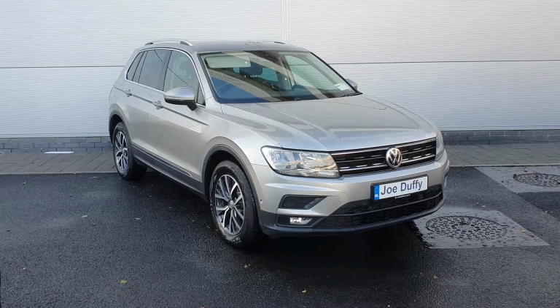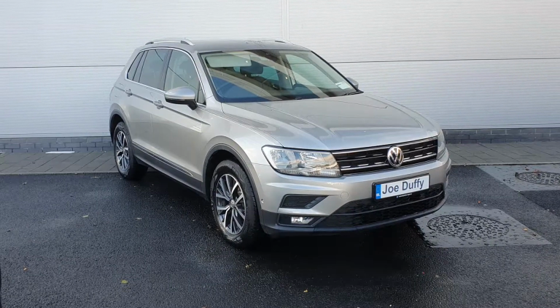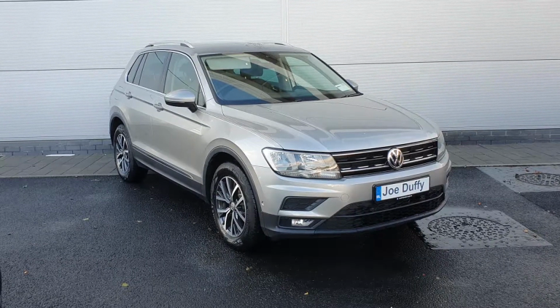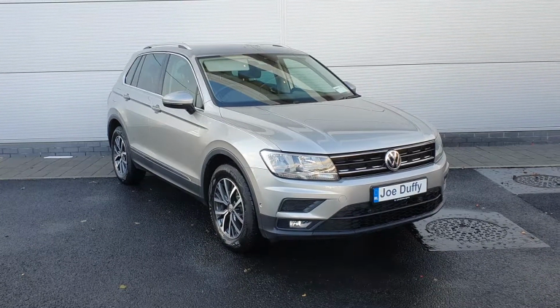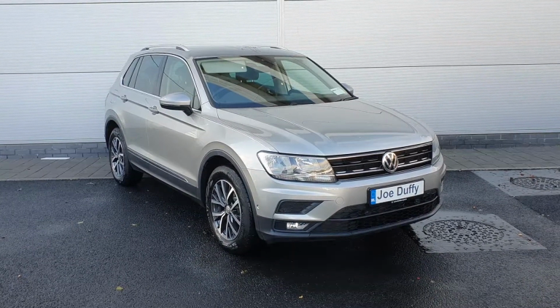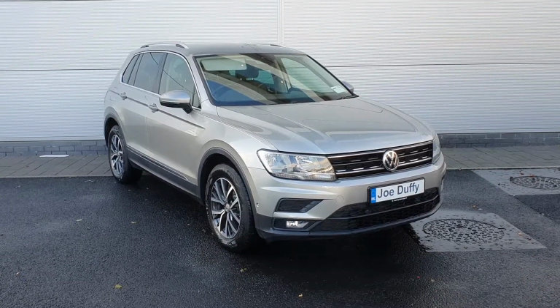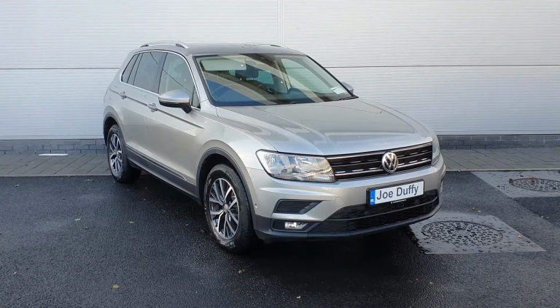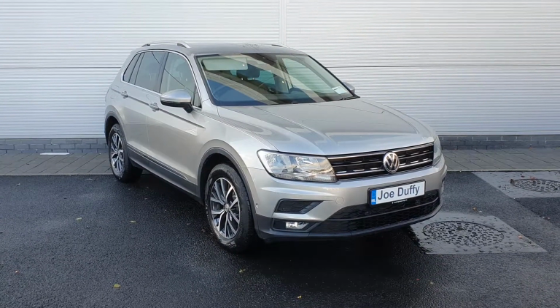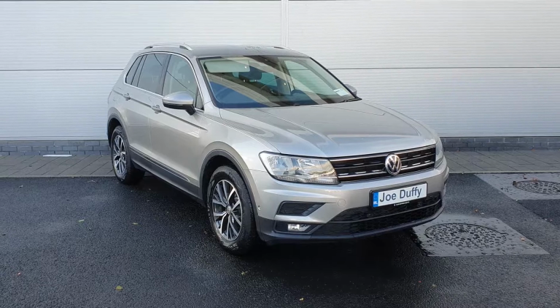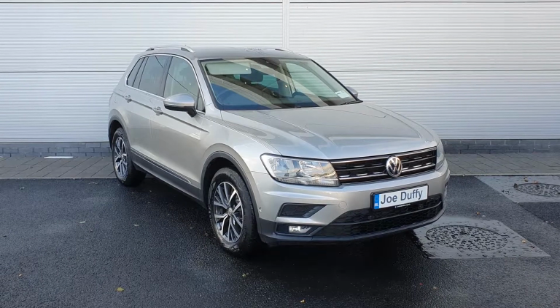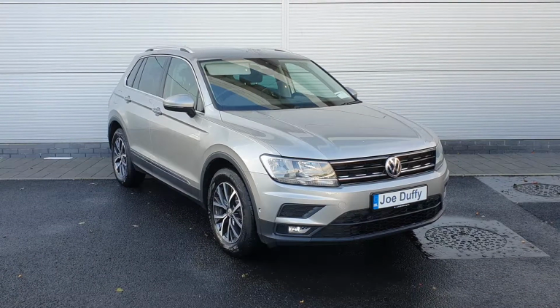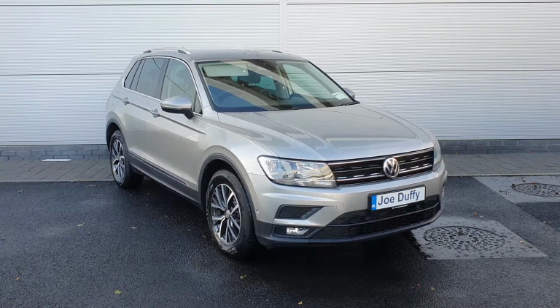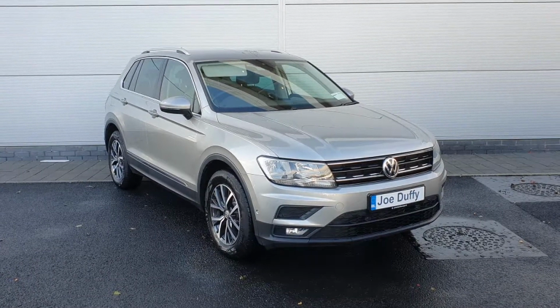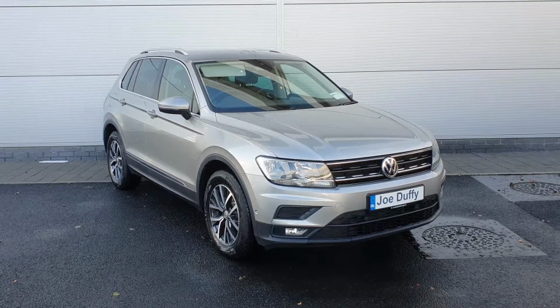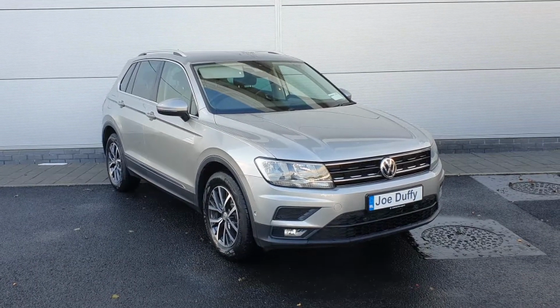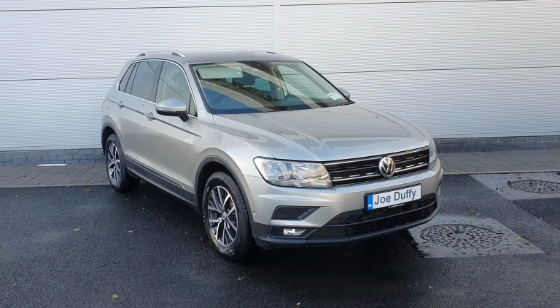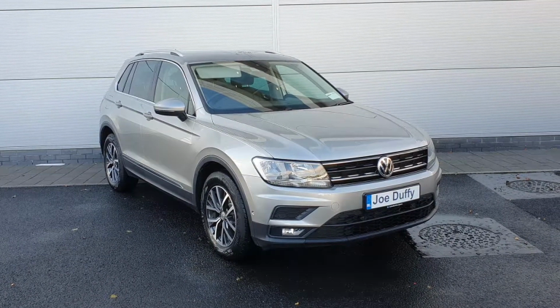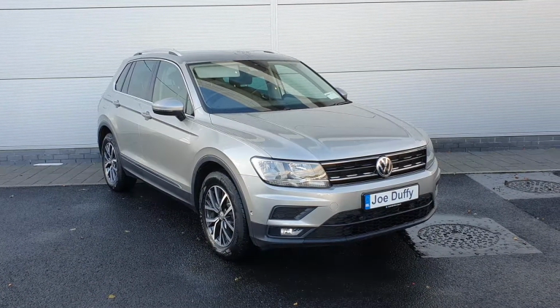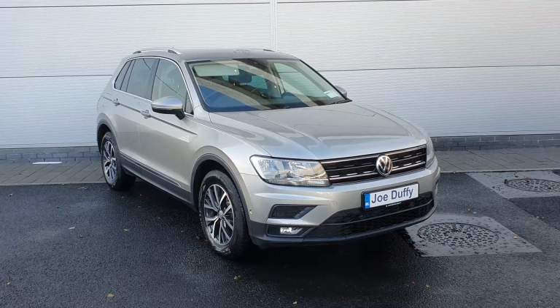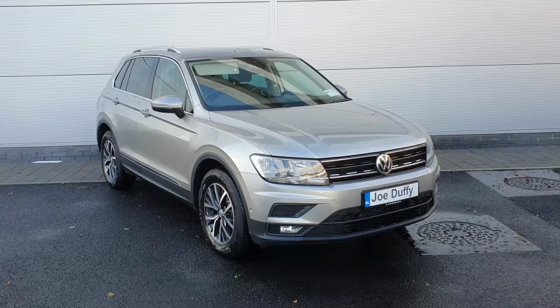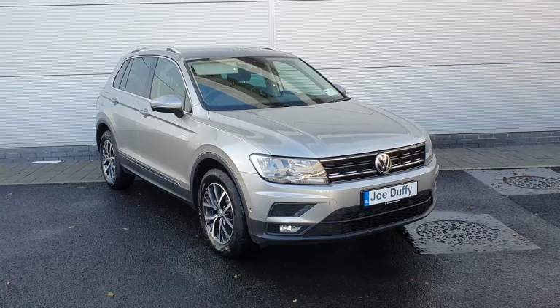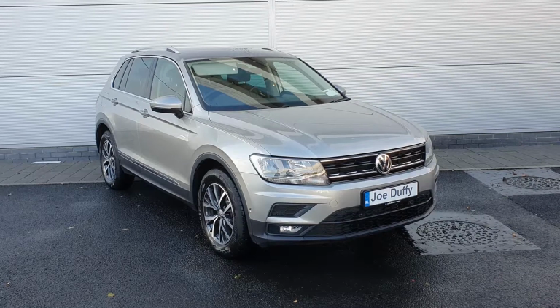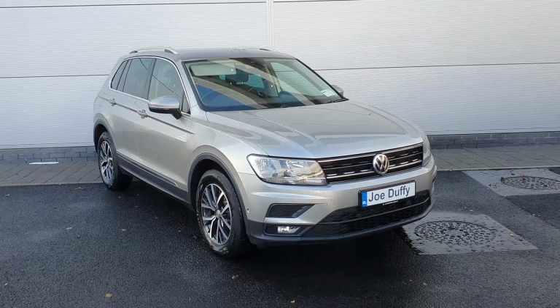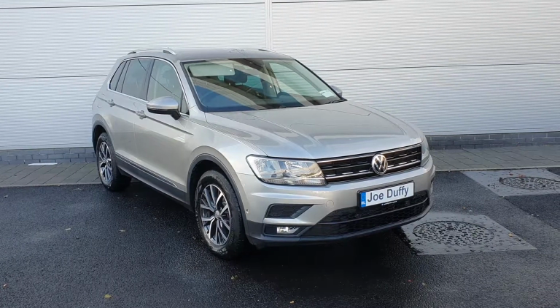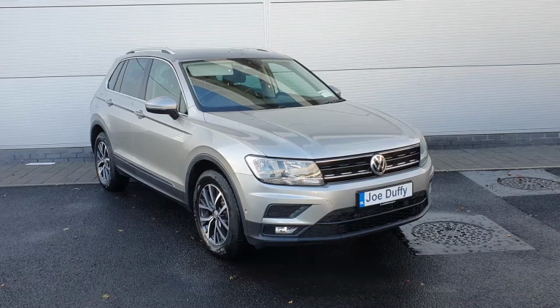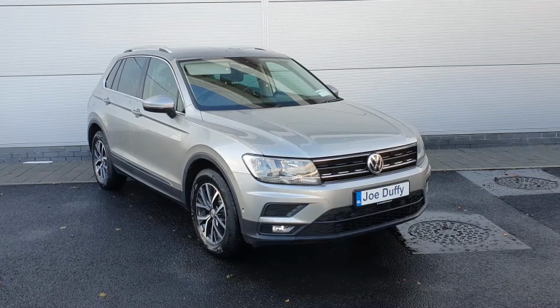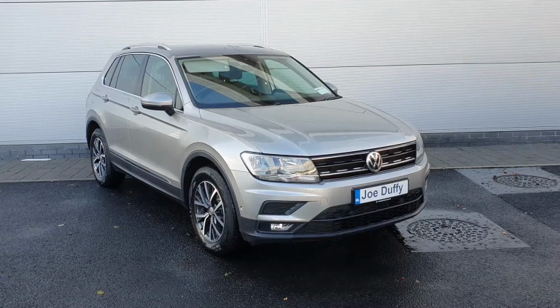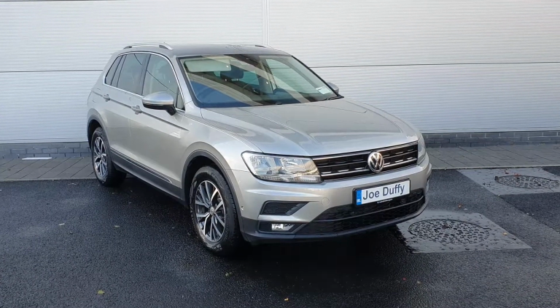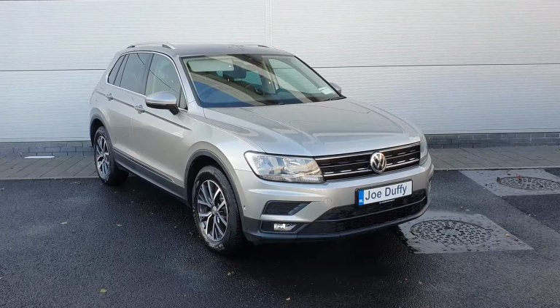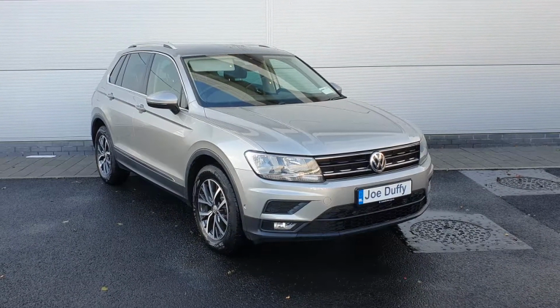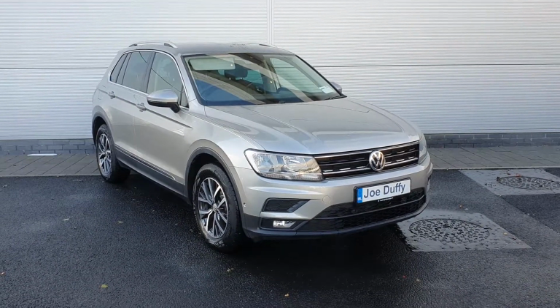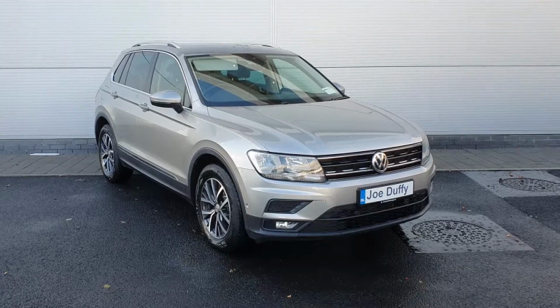Hello and welcome to Jota Fee Volkswagen North Dublin. My name is Megan. Here we have a 2020 pre-reg Volkswagen Tiguan. This is a Comfortline model — 150 brake horsepower, 2 litre diesel, with only a thousand kilometers on the clock.